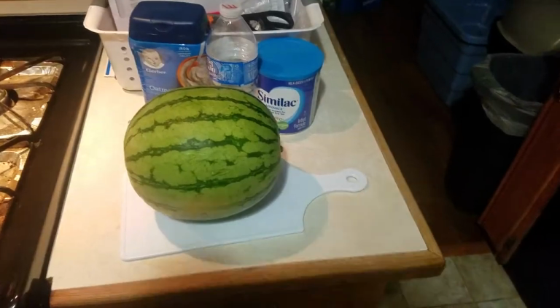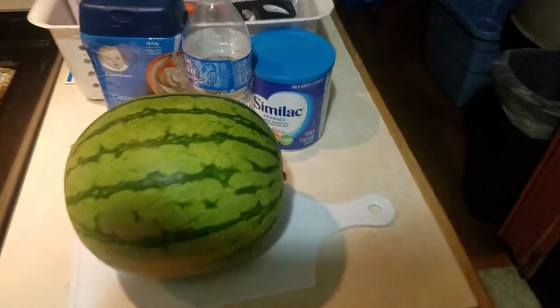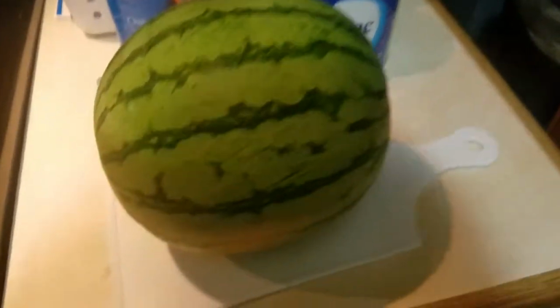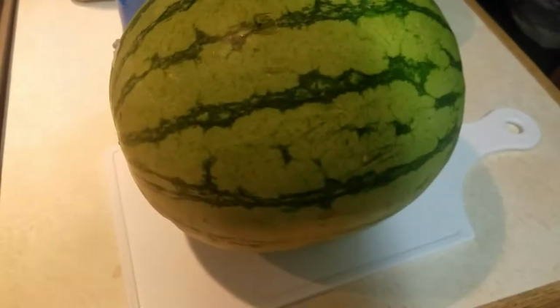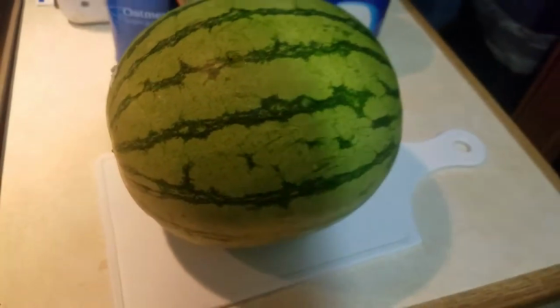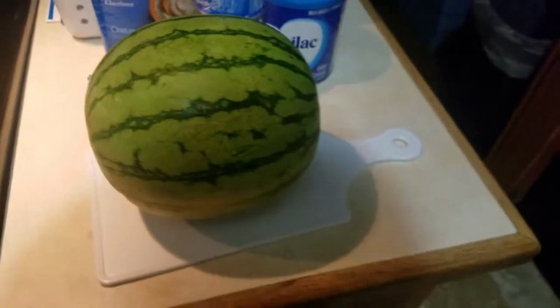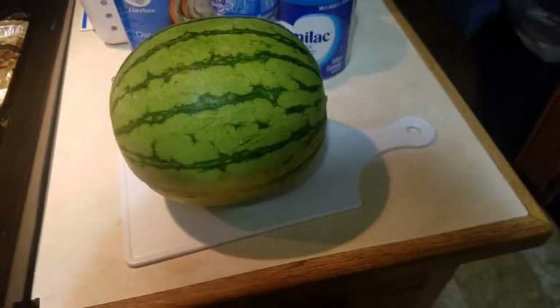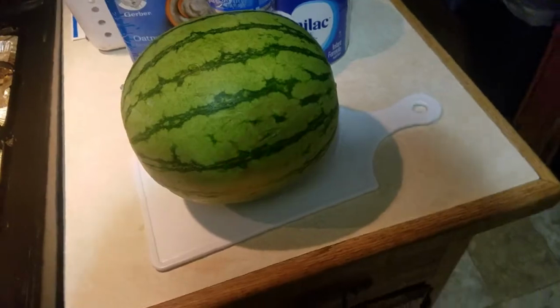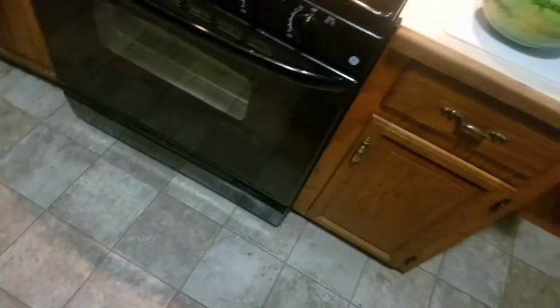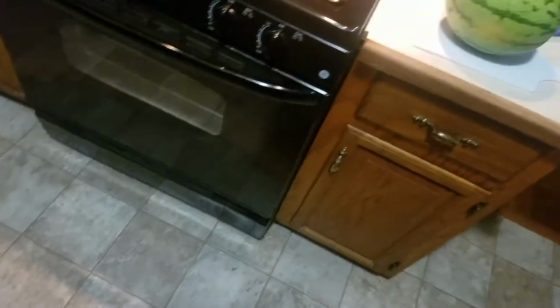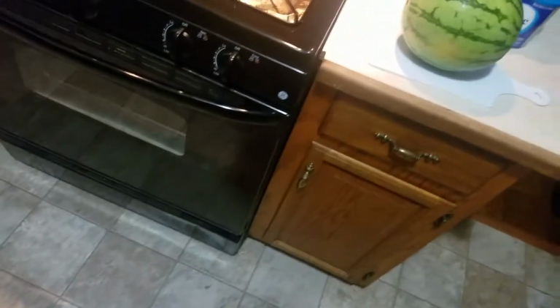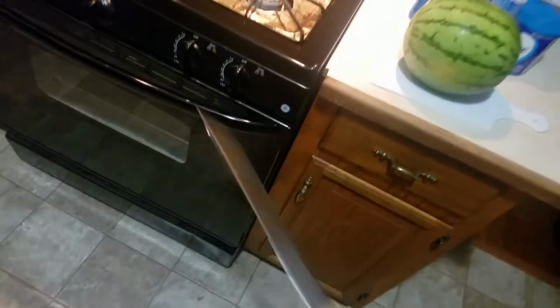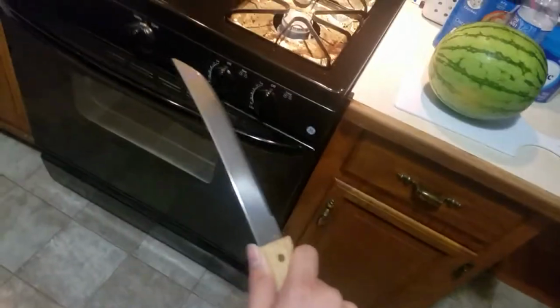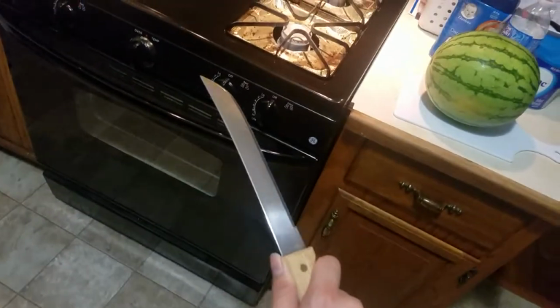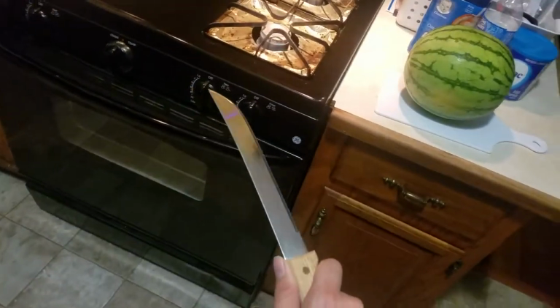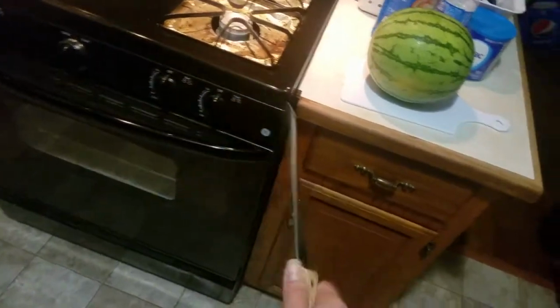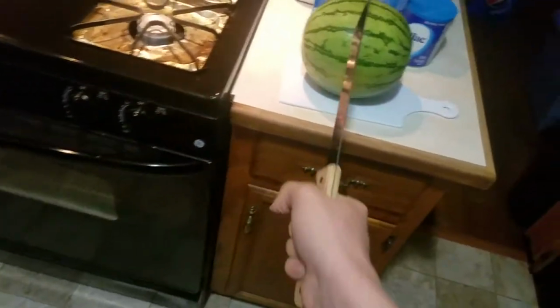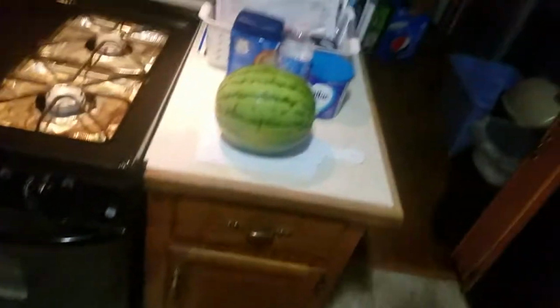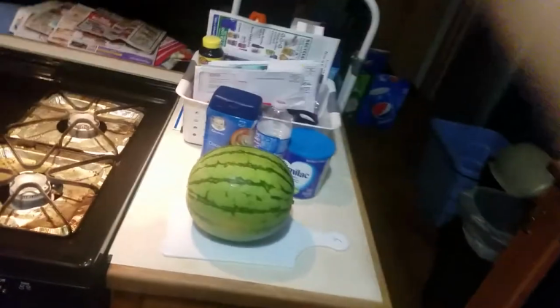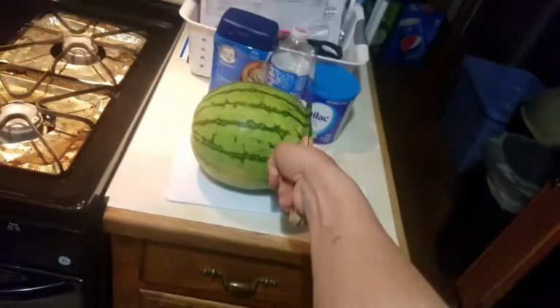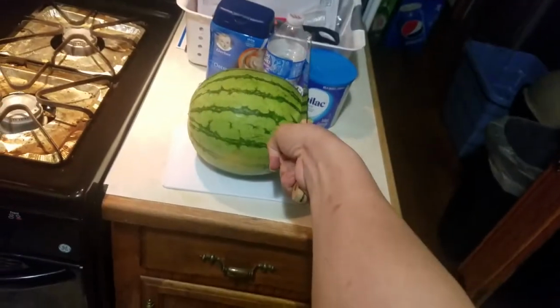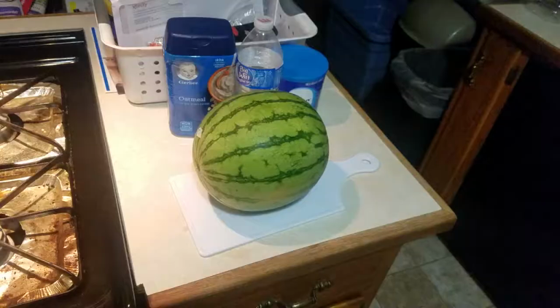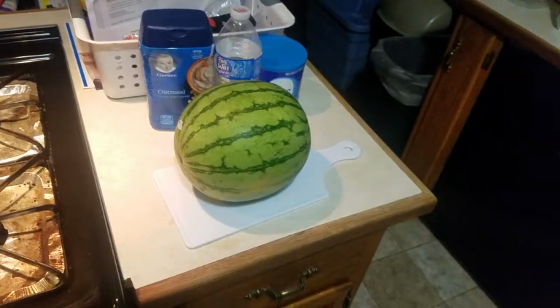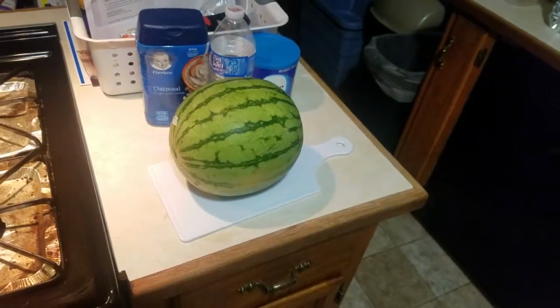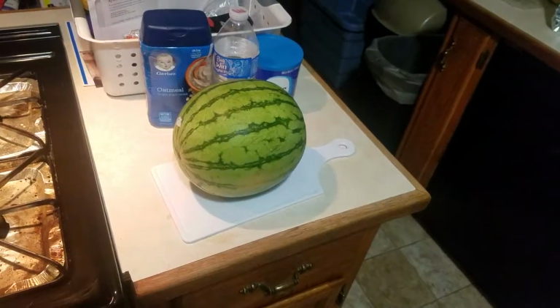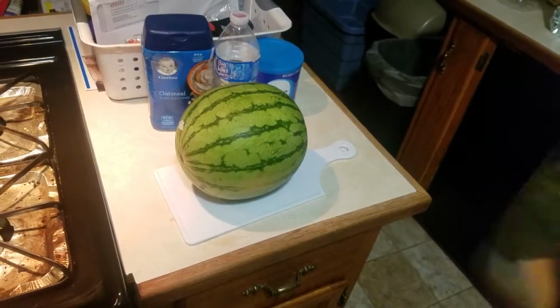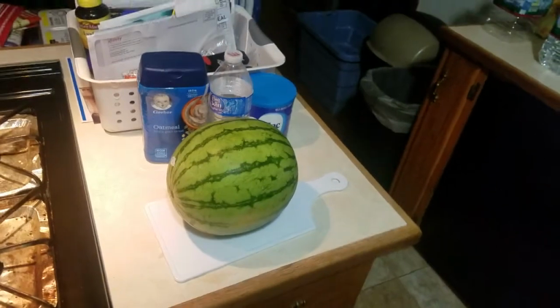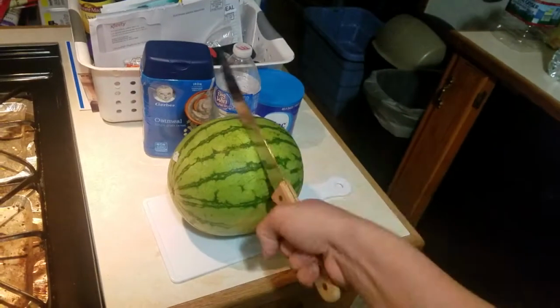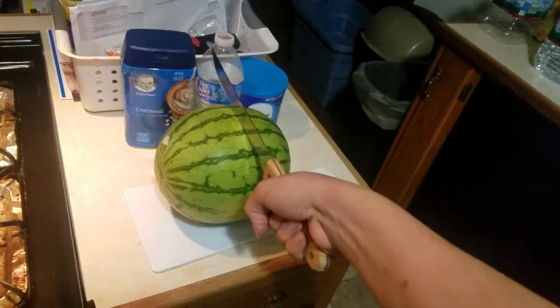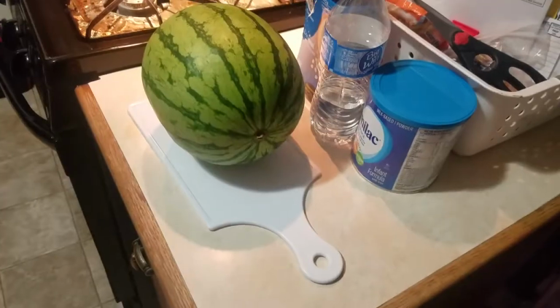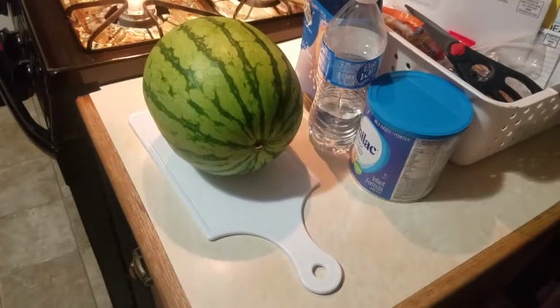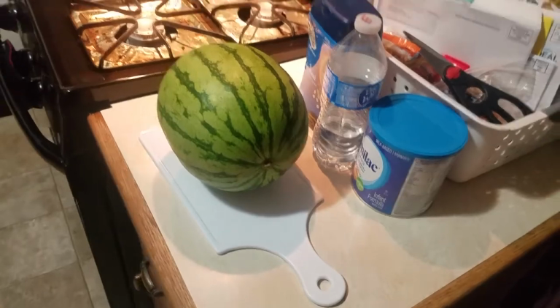Number one, you want to make sure you have your watermelon, alright? And then number two, you pull out your samurai sword, and then you karate chop! Karate chop!